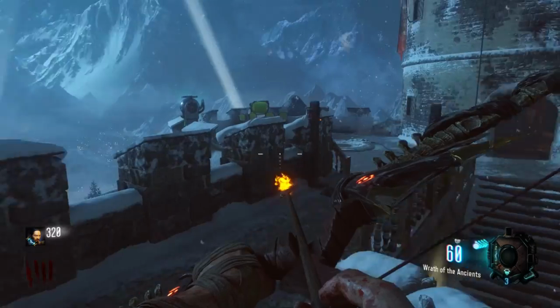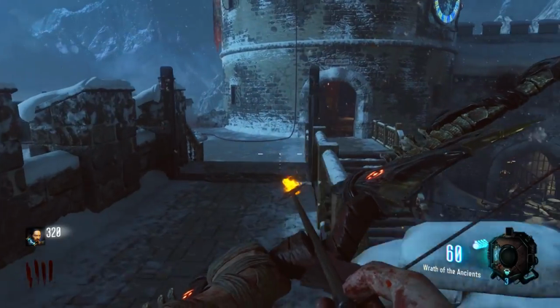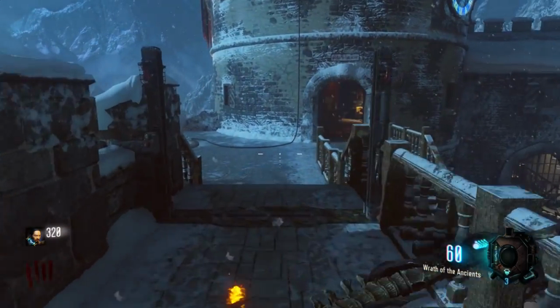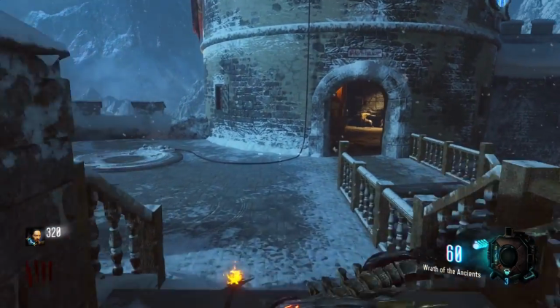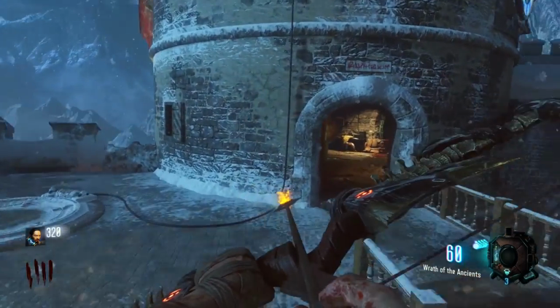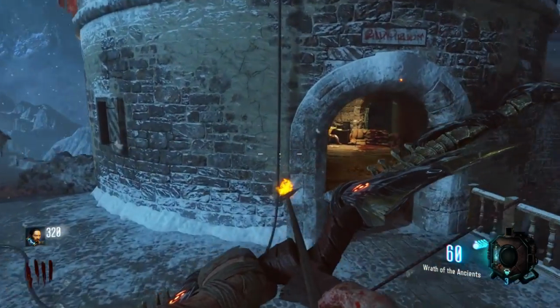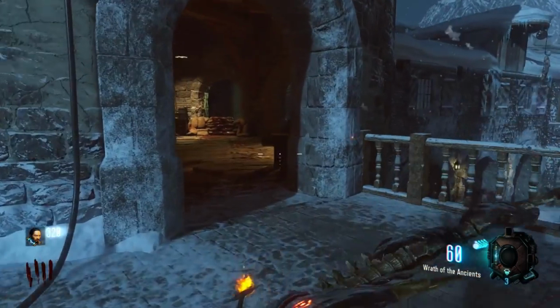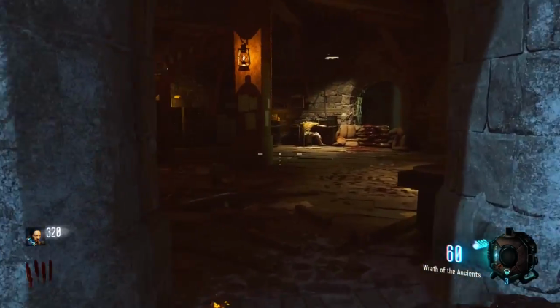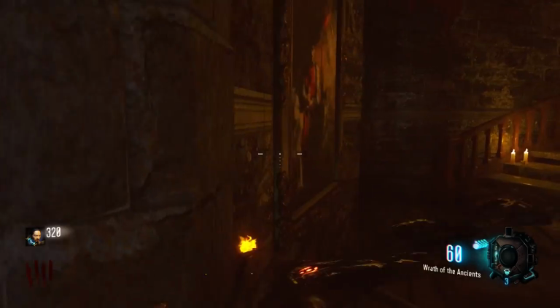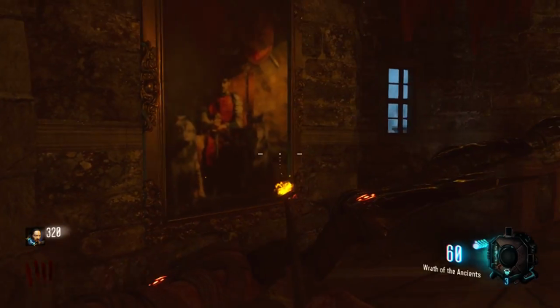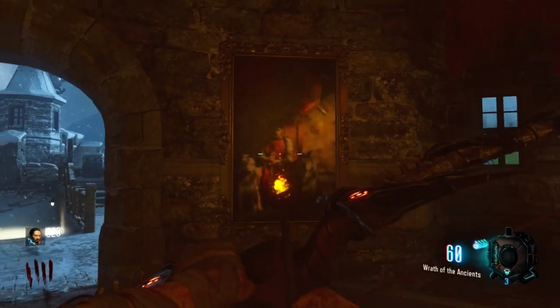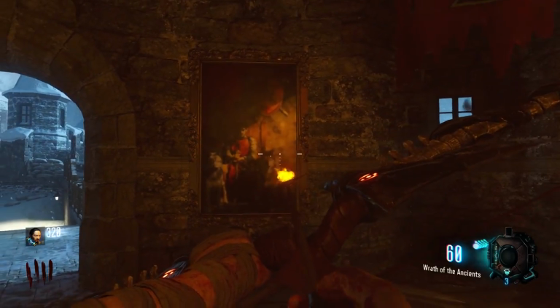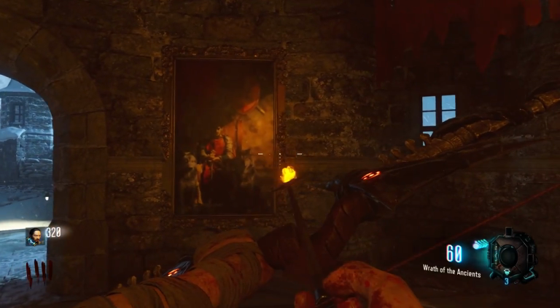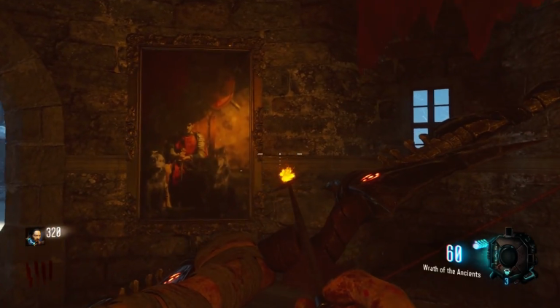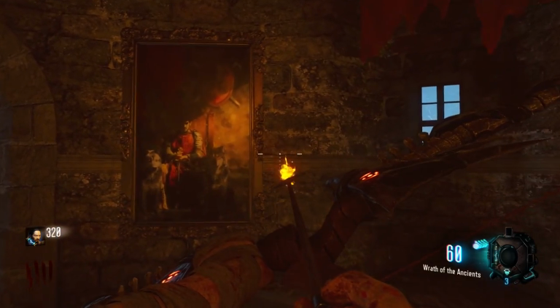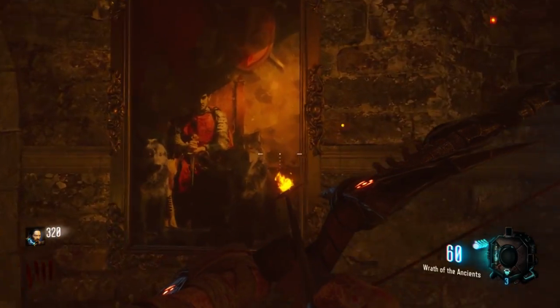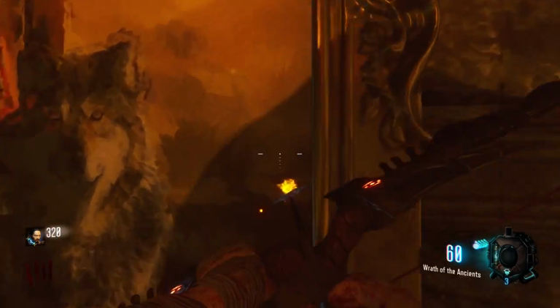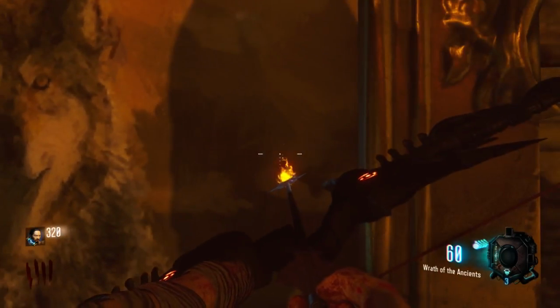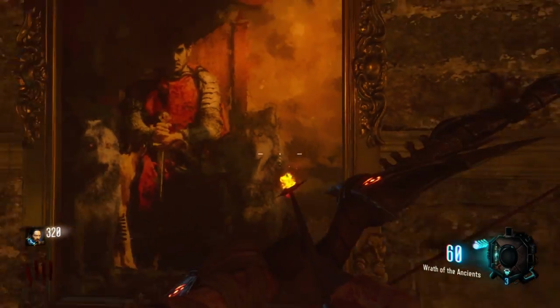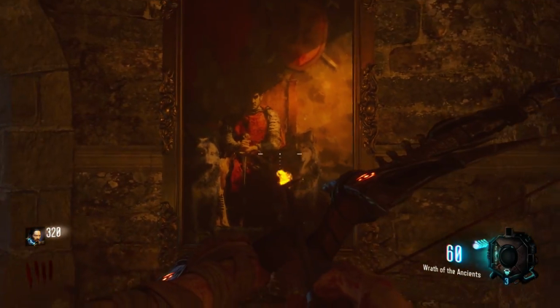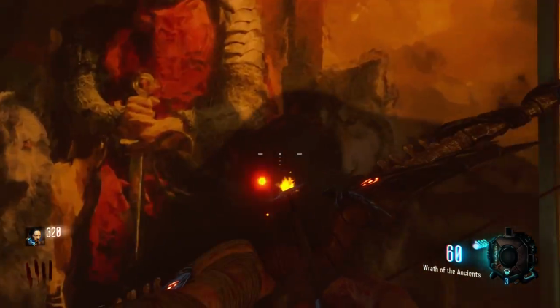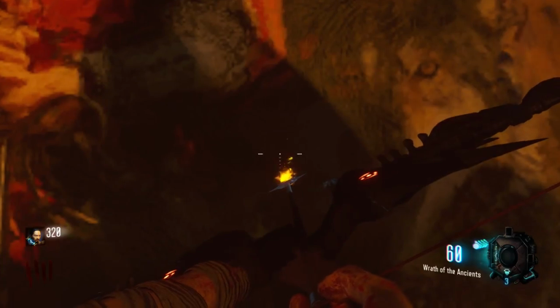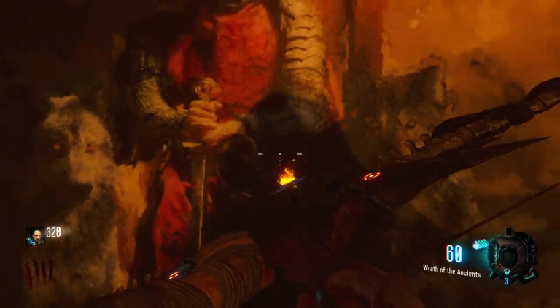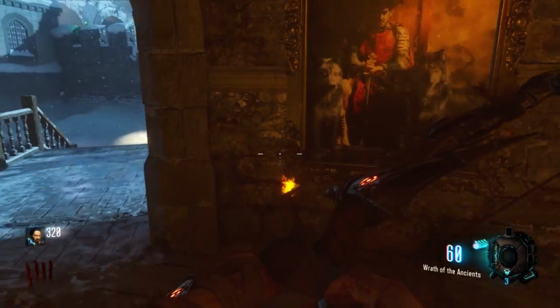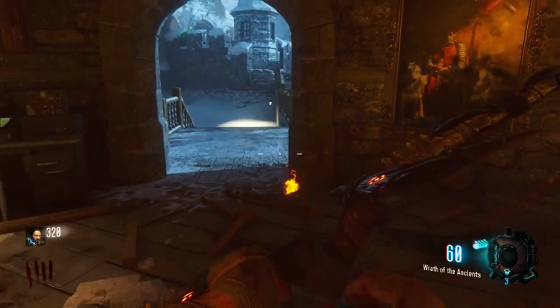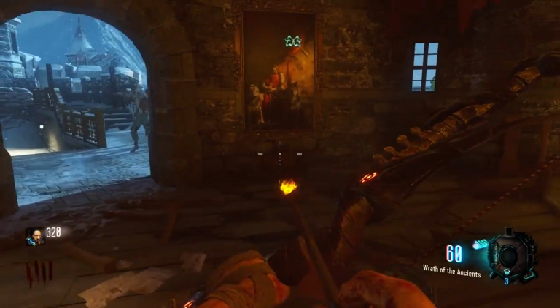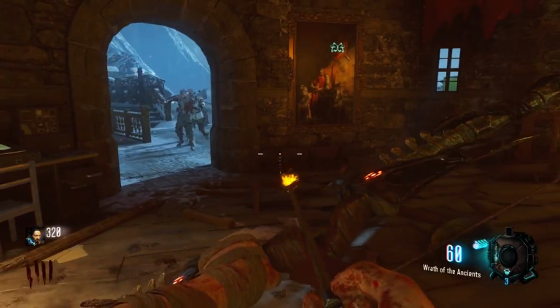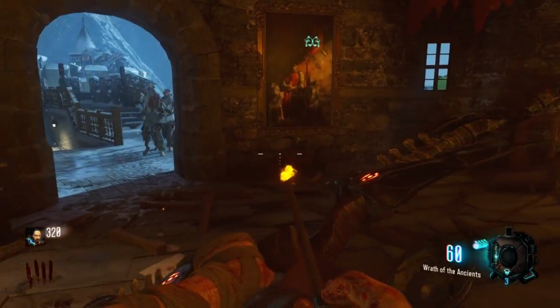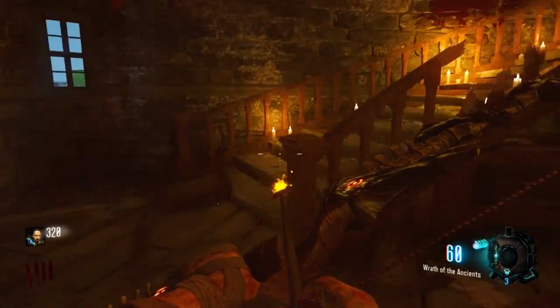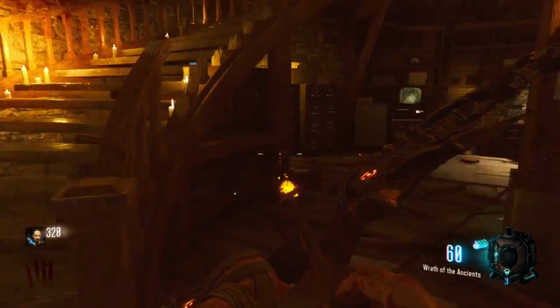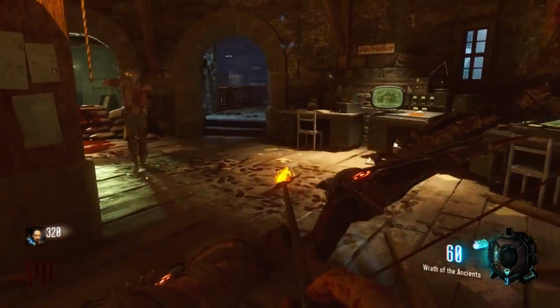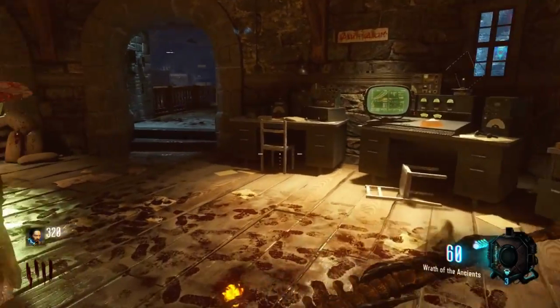The first painting location is in the tower with the clock, by the spiral staircase right here. What you want to do is hold square on it. When you do that, you'll get a little notification and you'll see the little glowing dog head there.